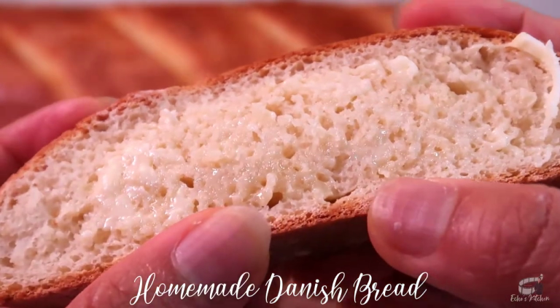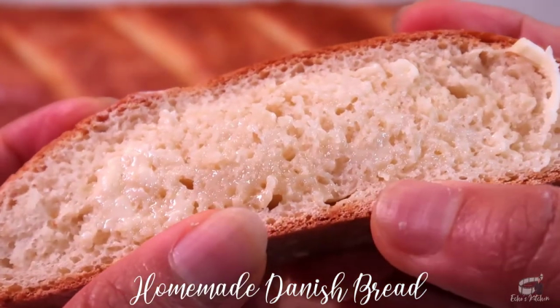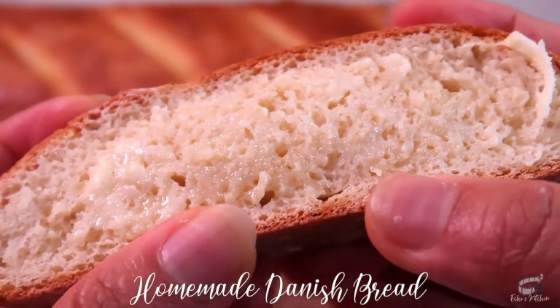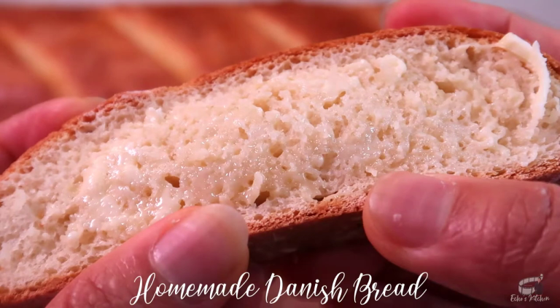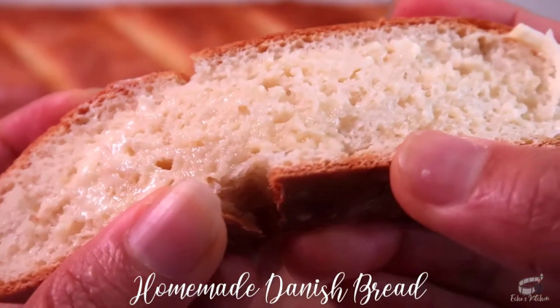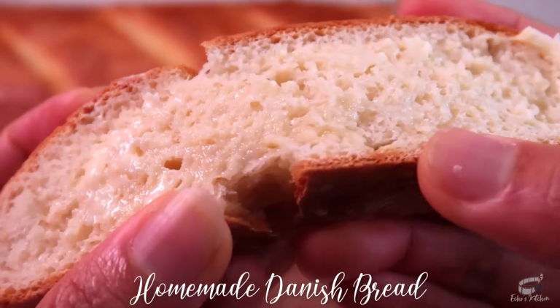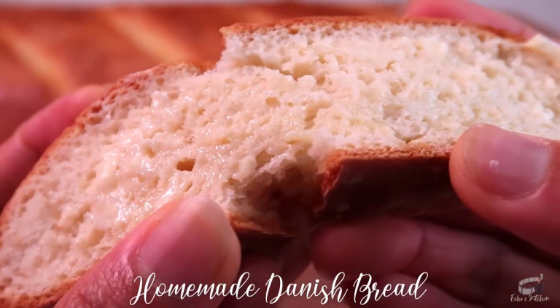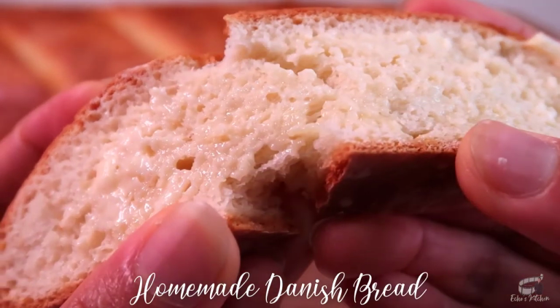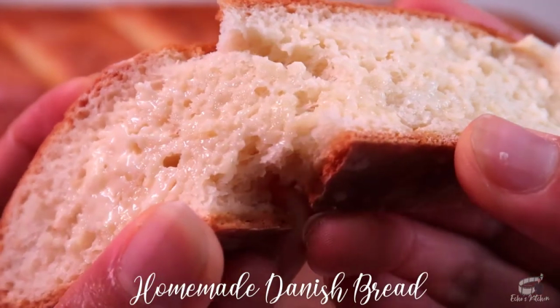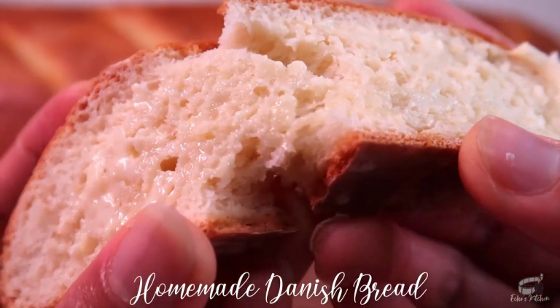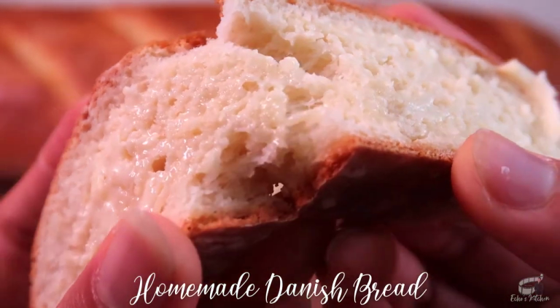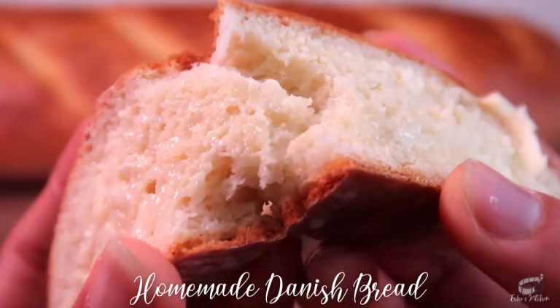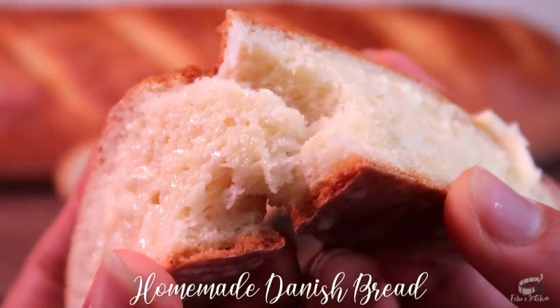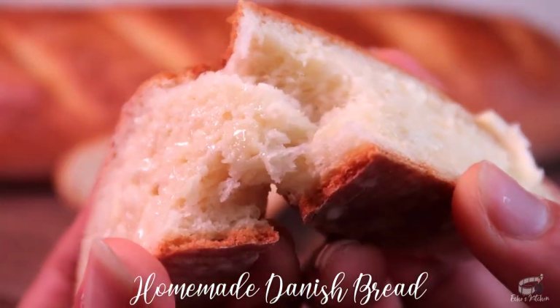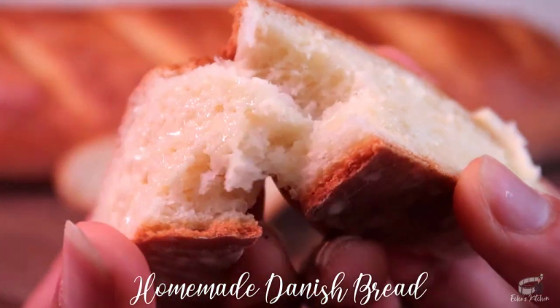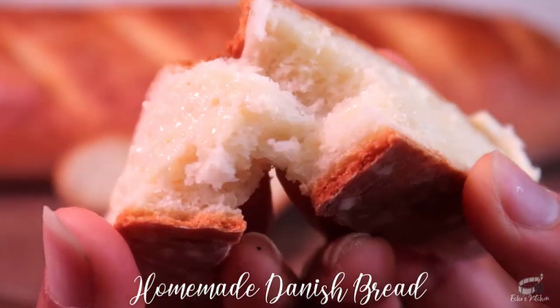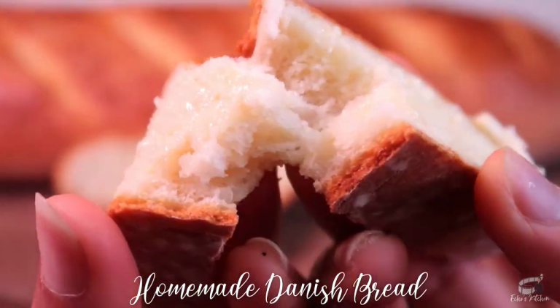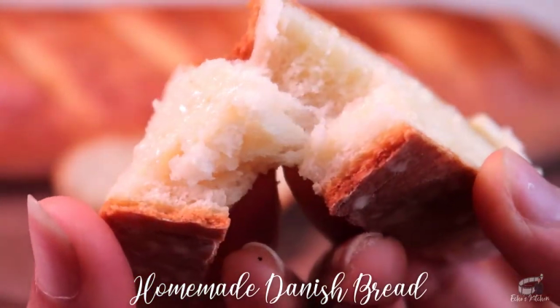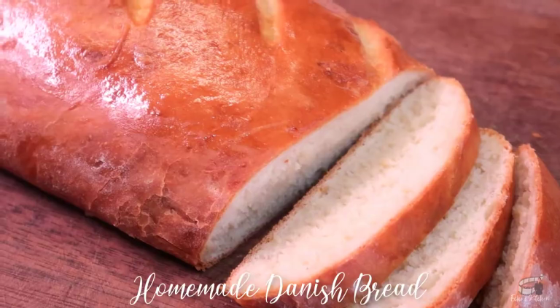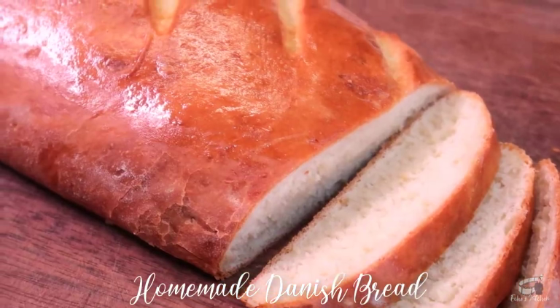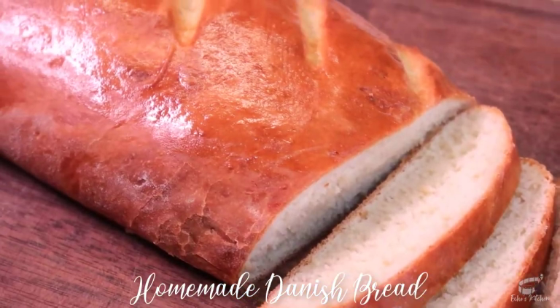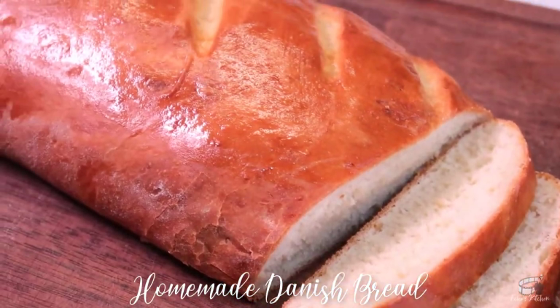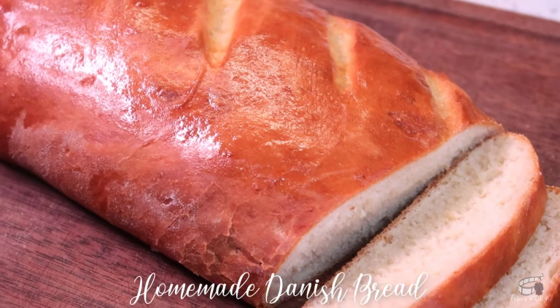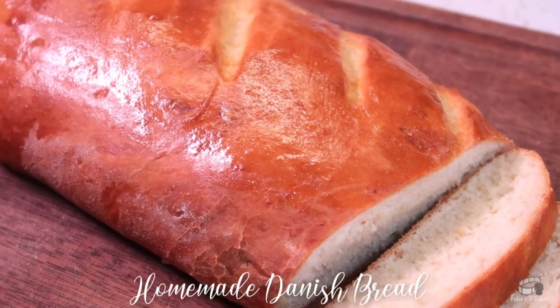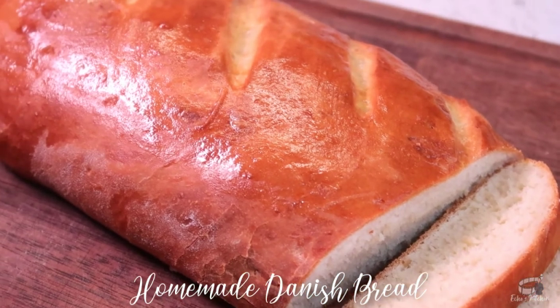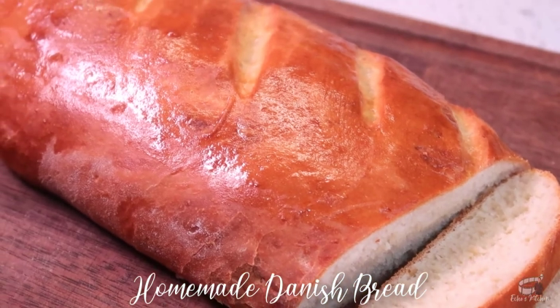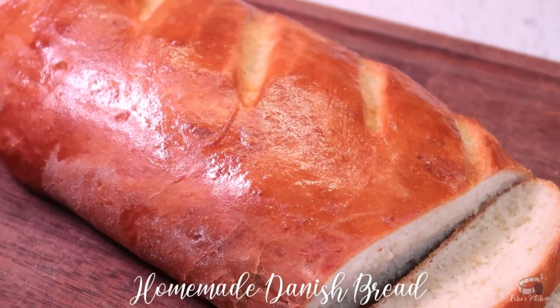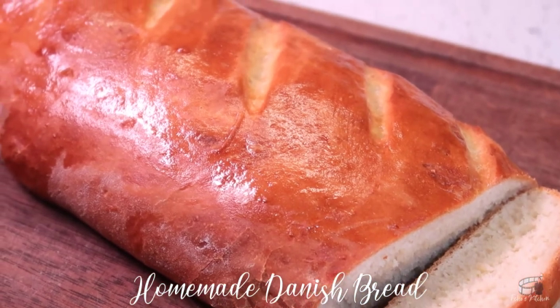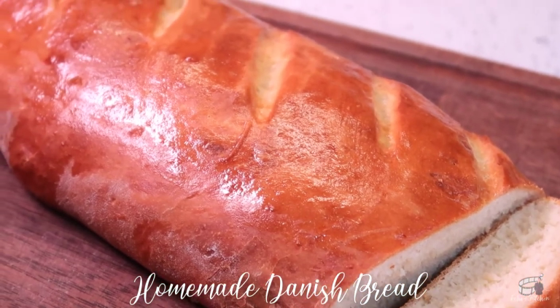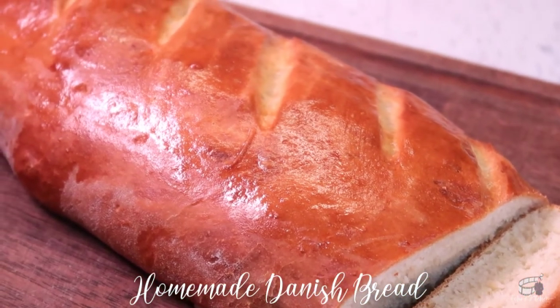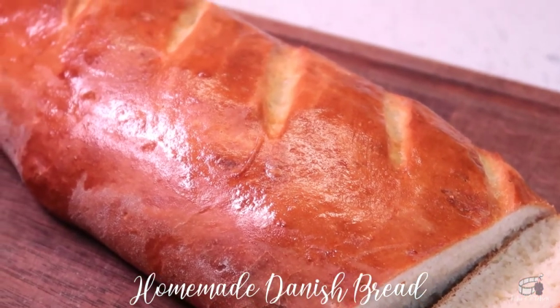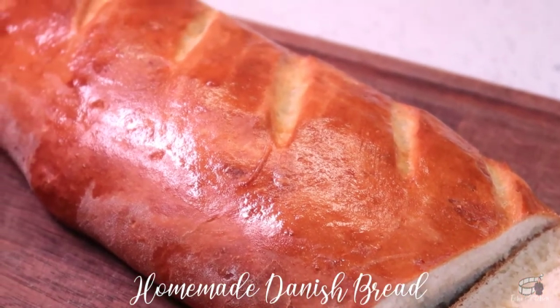Leave me a comment below, I would love to hear from you. Serve it warm or at room temperature. And as always, enjoy!